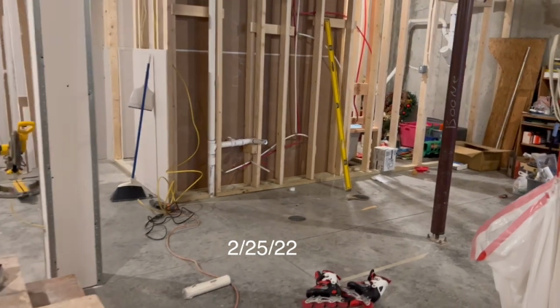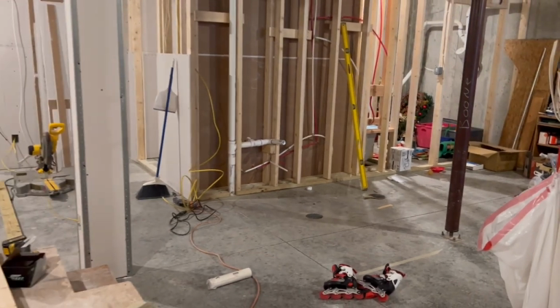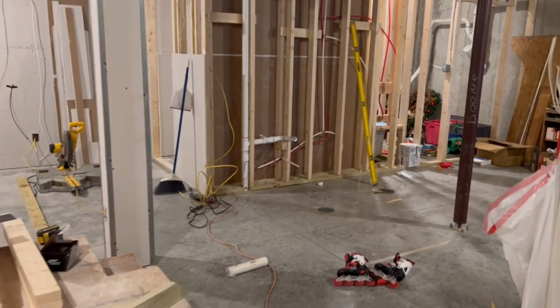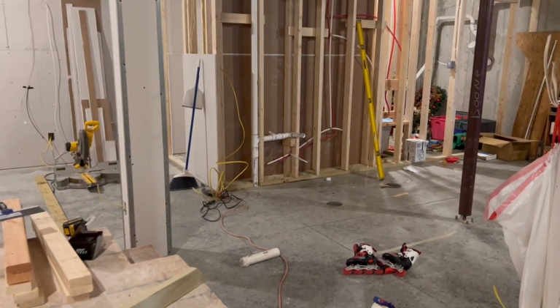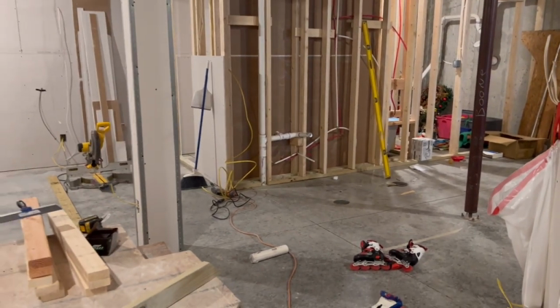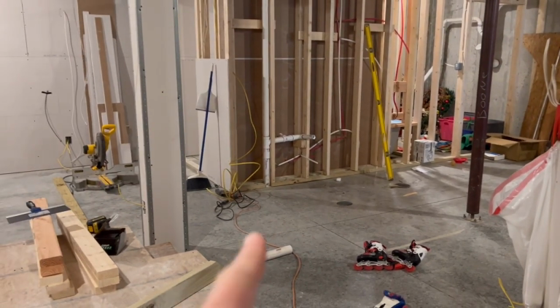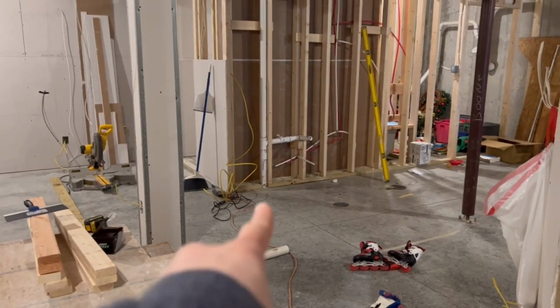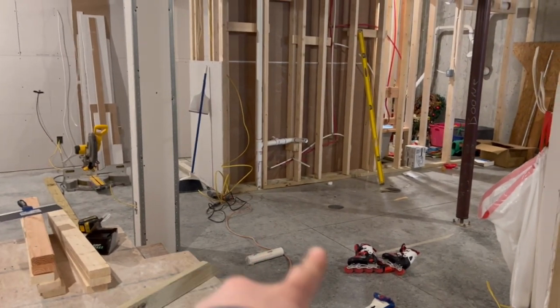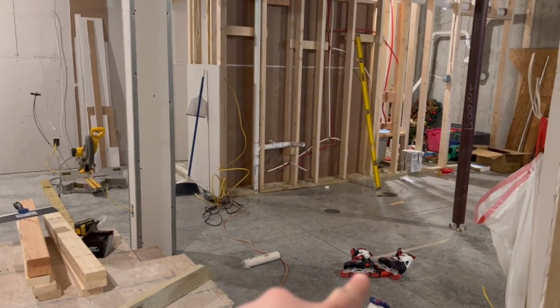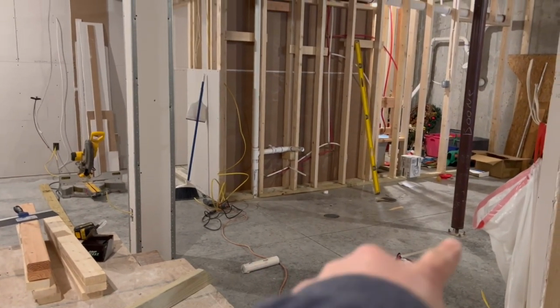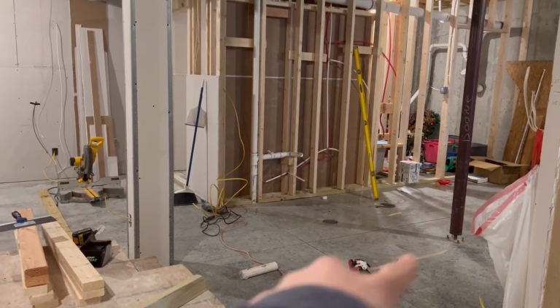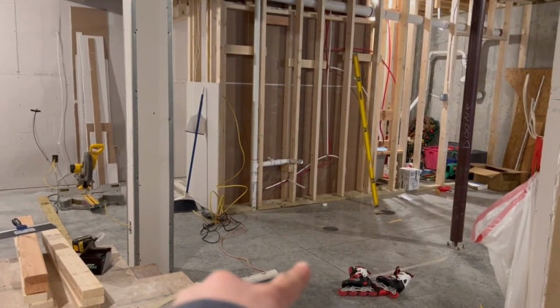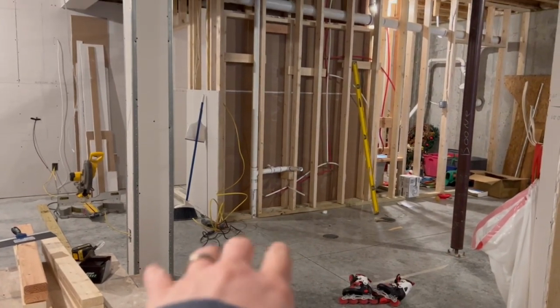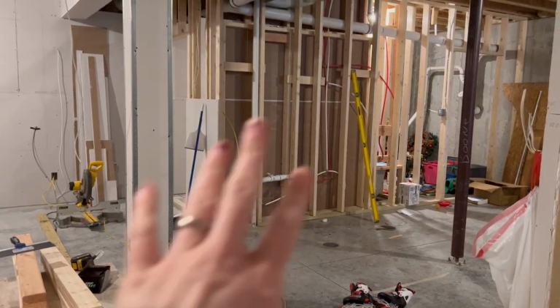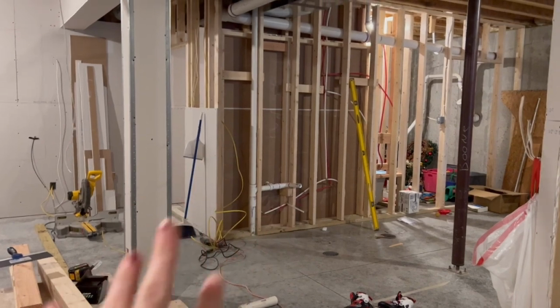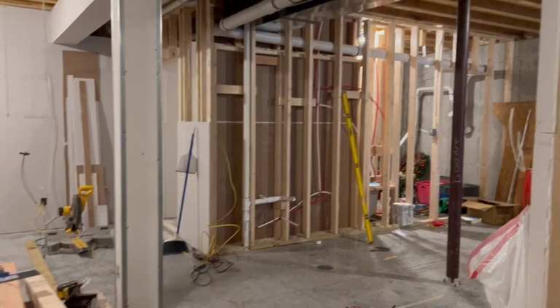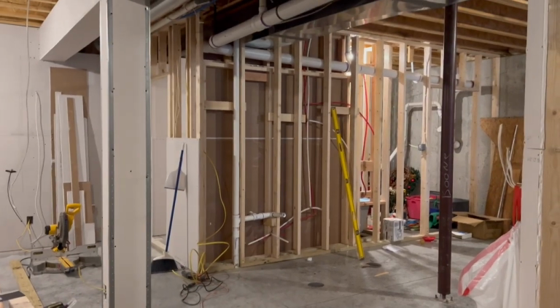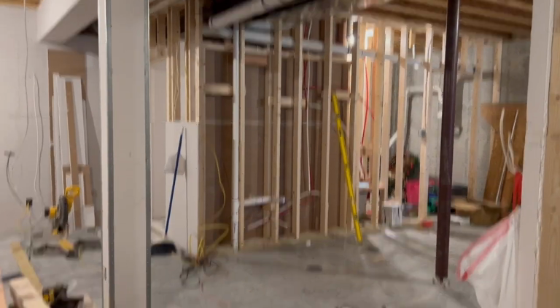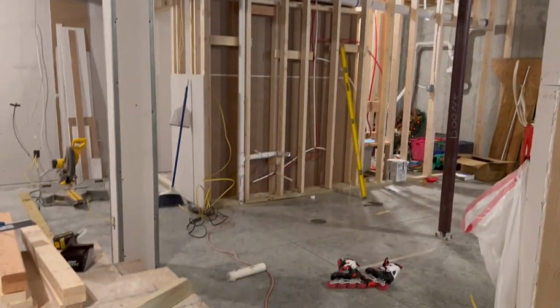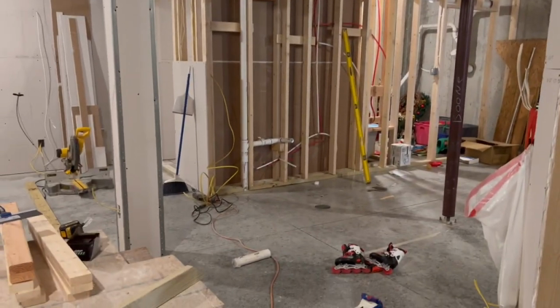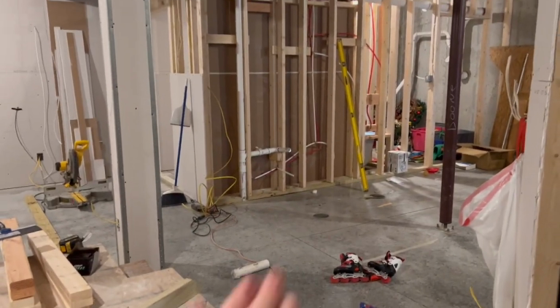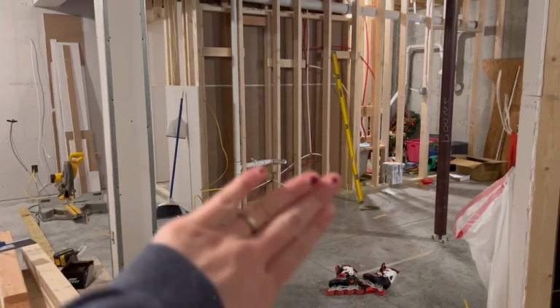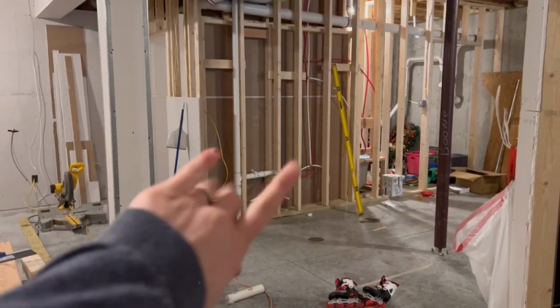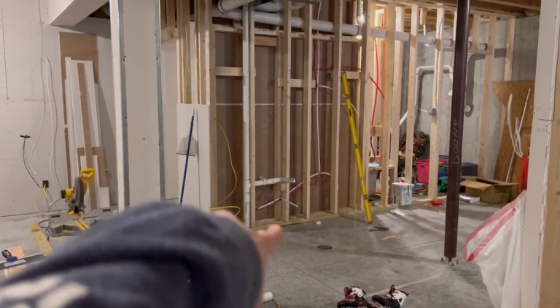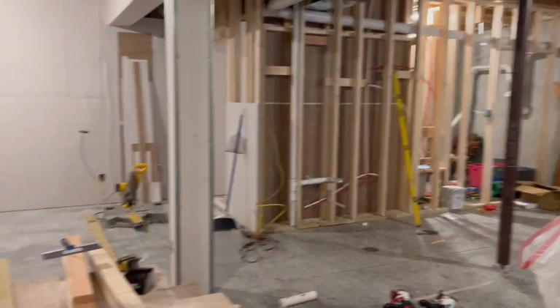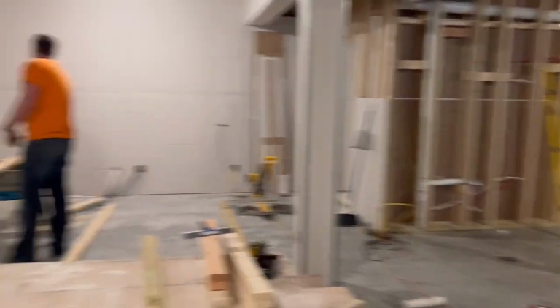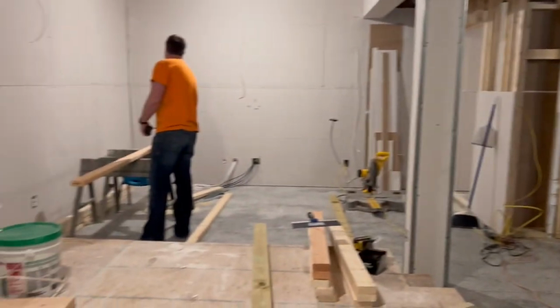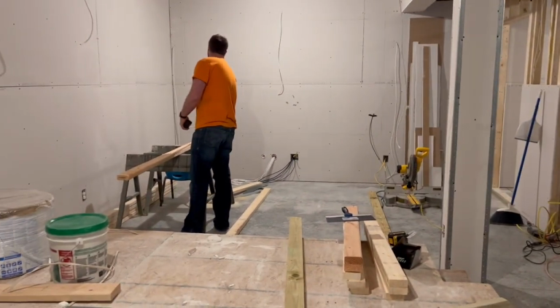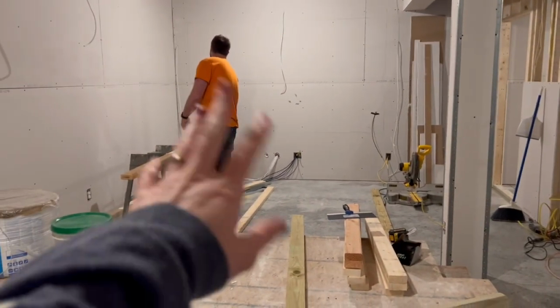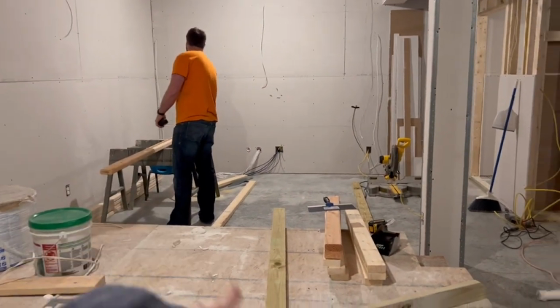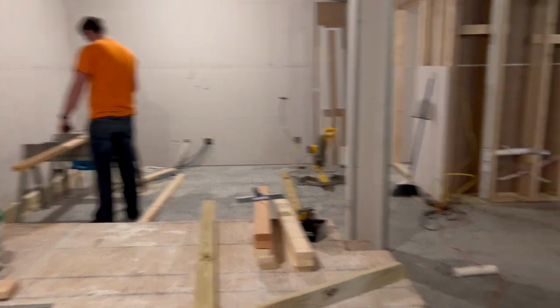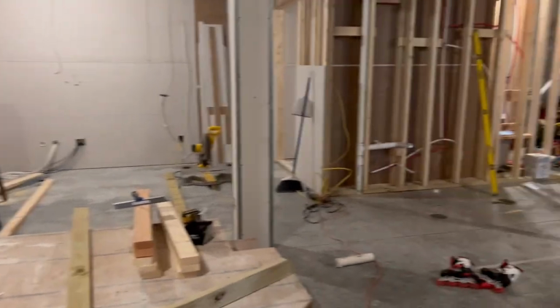Today in the basement, we're going to be working in this area, which is where the bar or mini kitchen, whatever you want to call it, is going to be. It butts up to where the bathroom is. This is where the movie theater is, just for reference.